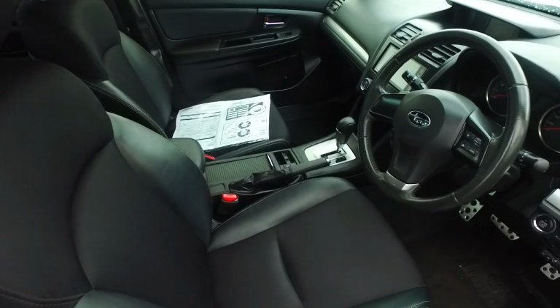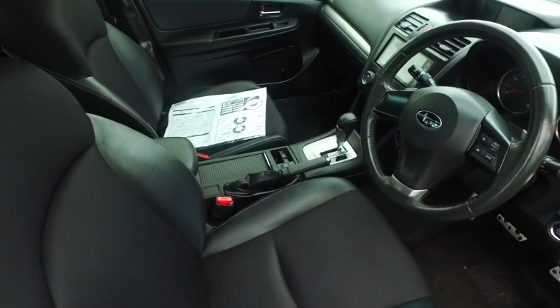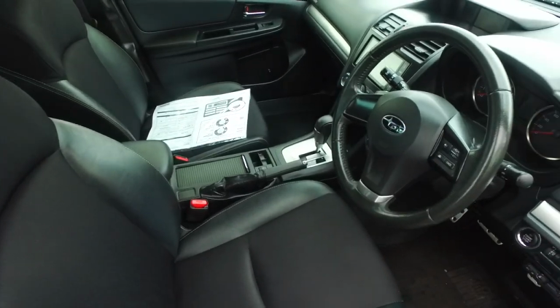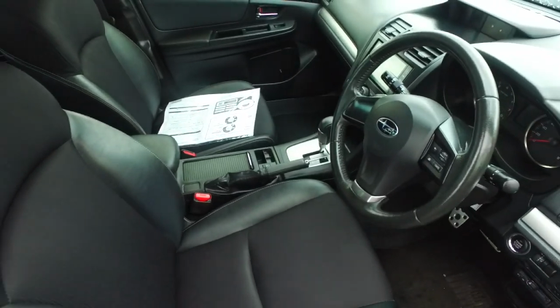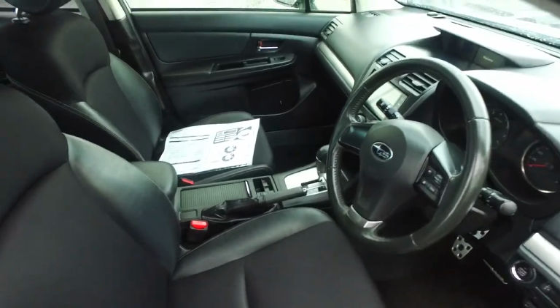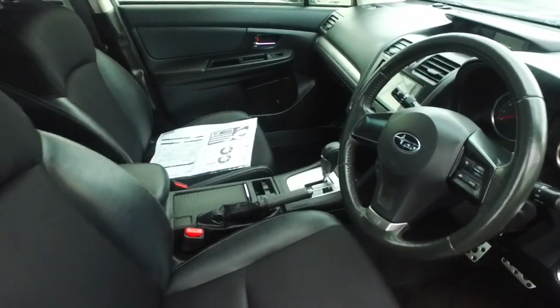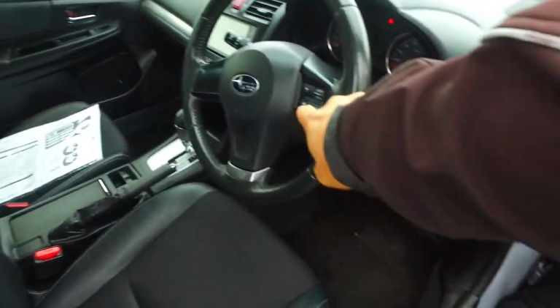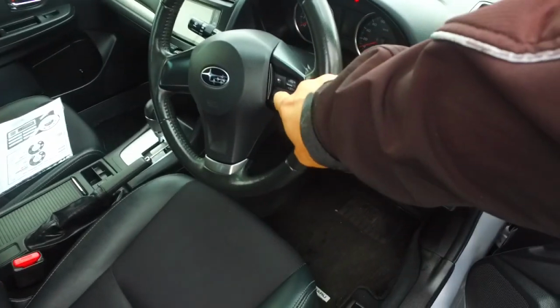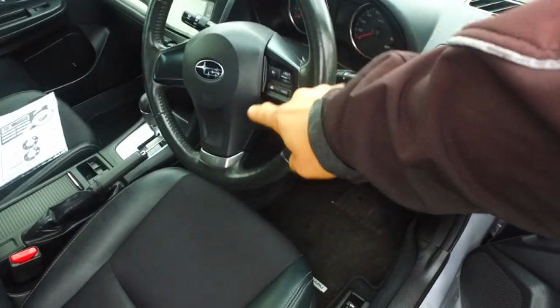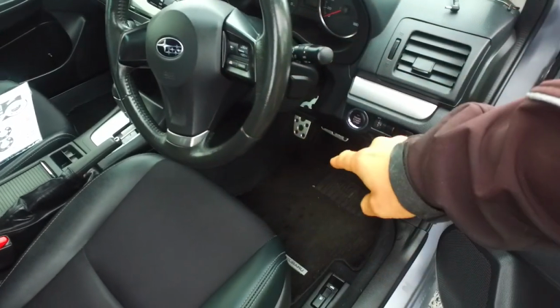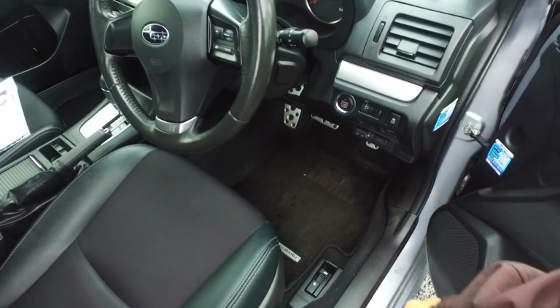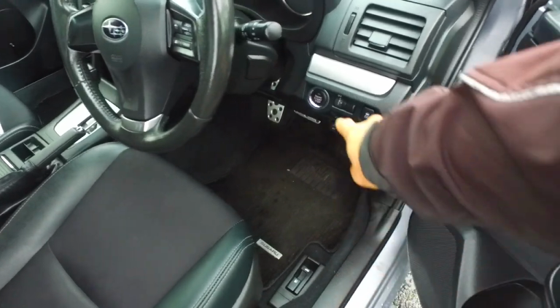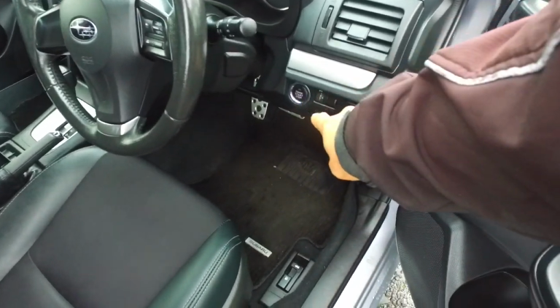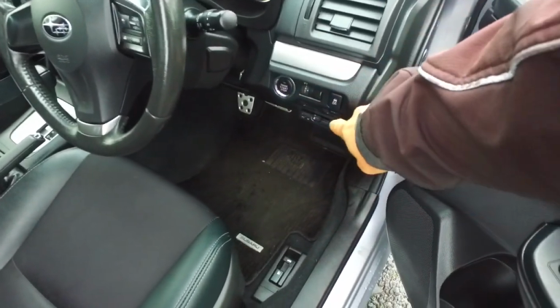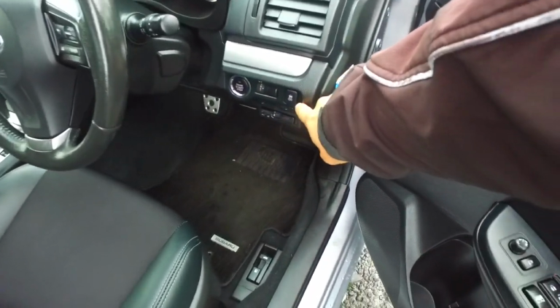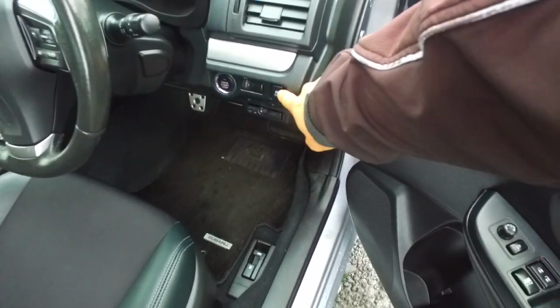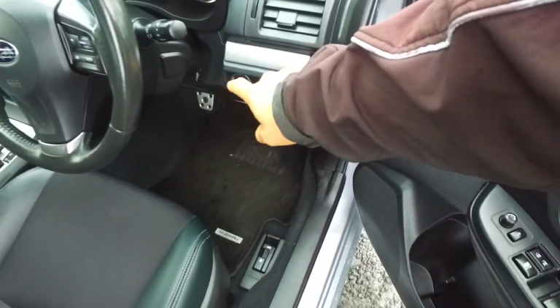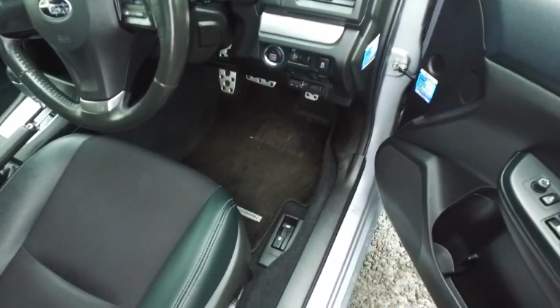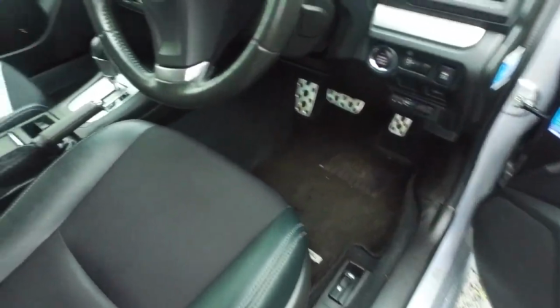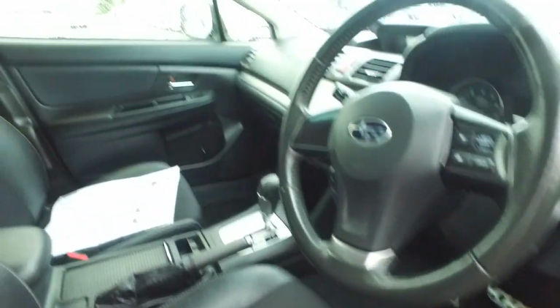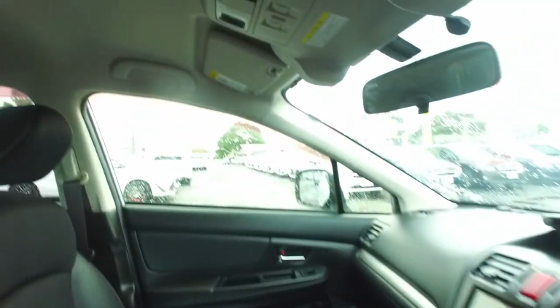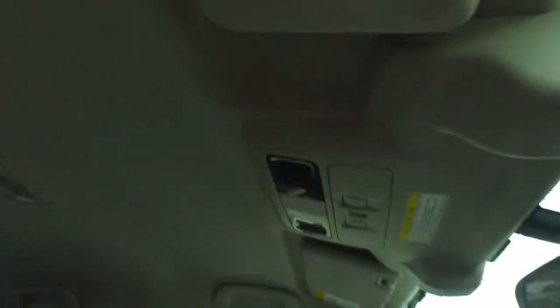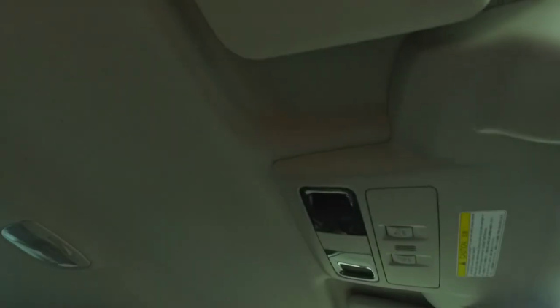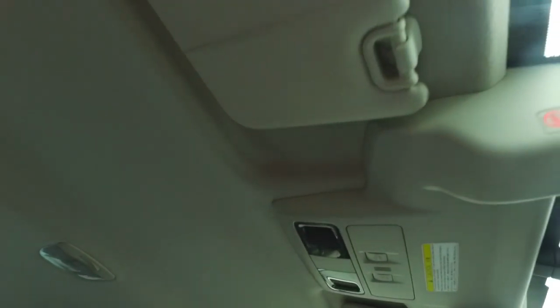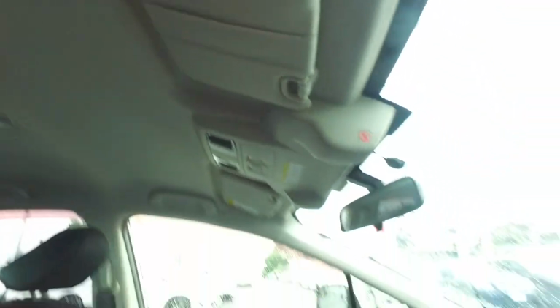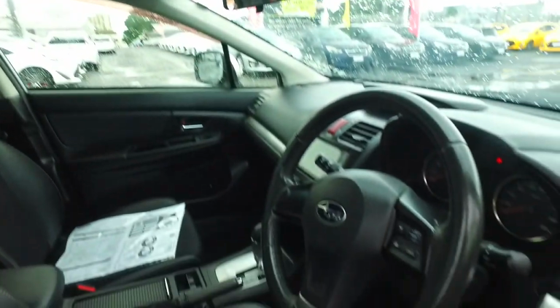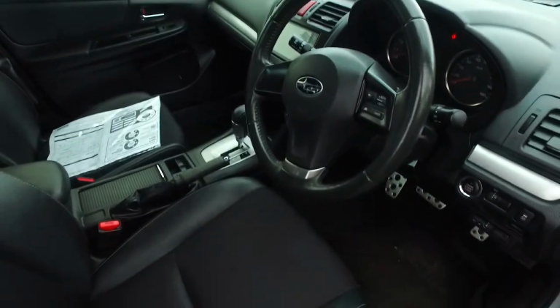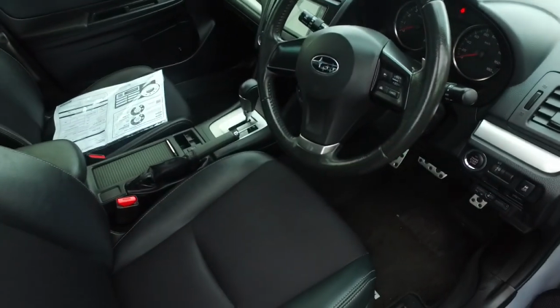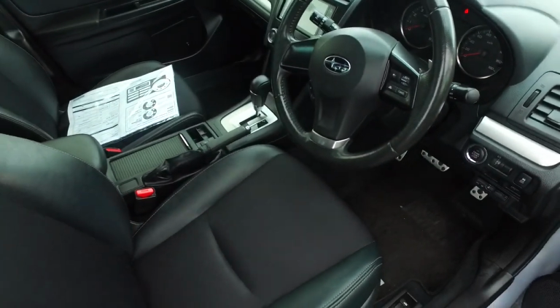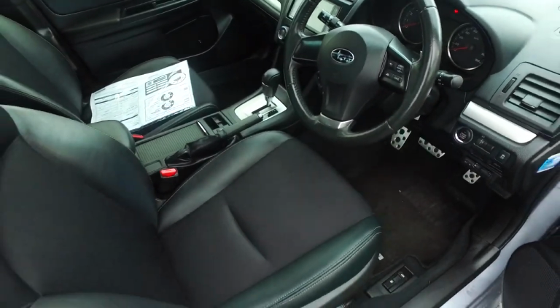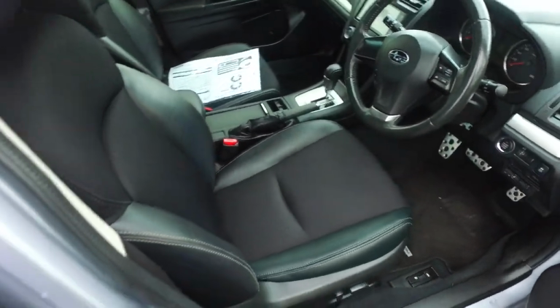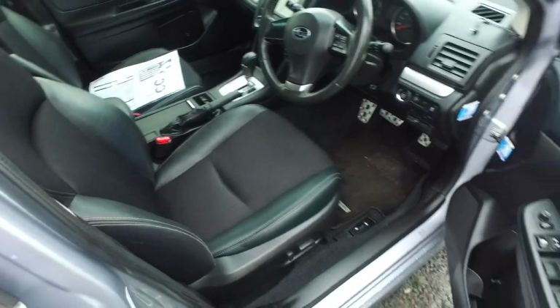This does have the EyeSight package. You are looking at the radar cruise control. You've also got push button start, vehicle speed control. I believe this one will also have lane departure and a pre-crash system up there as well.